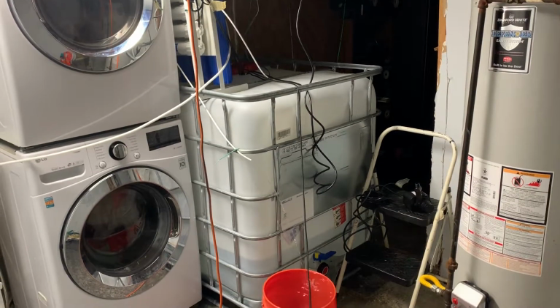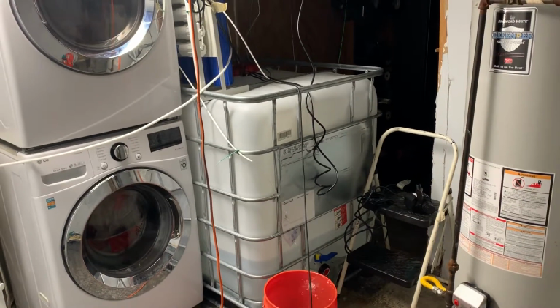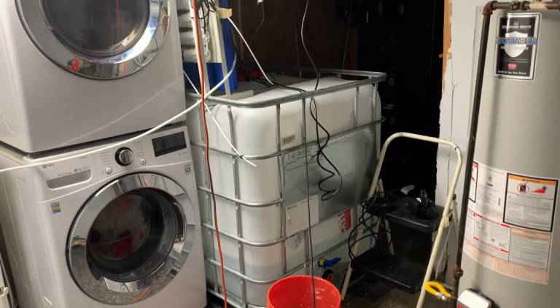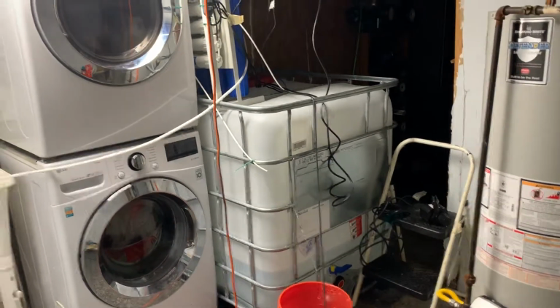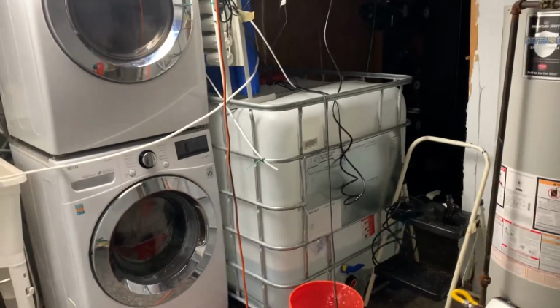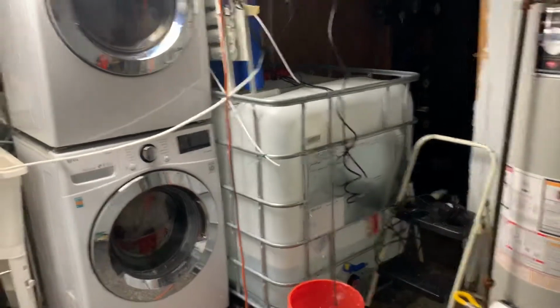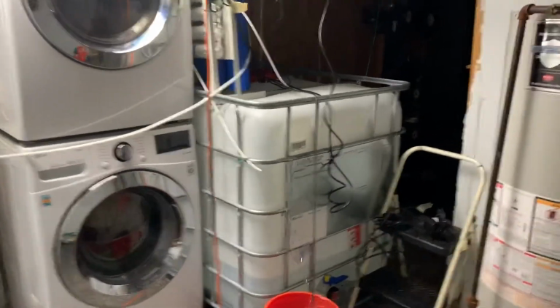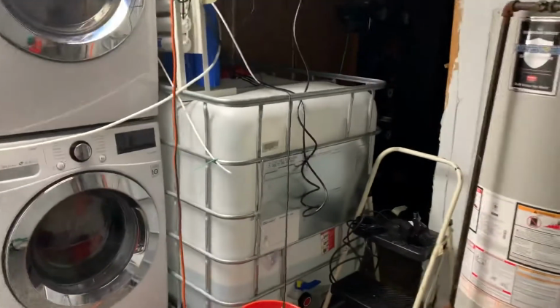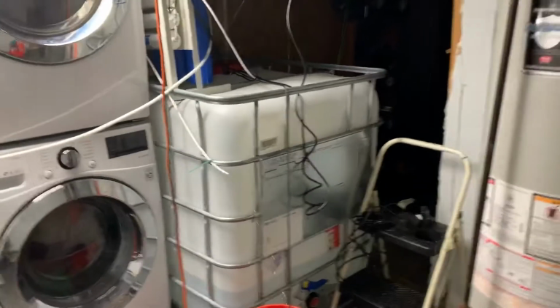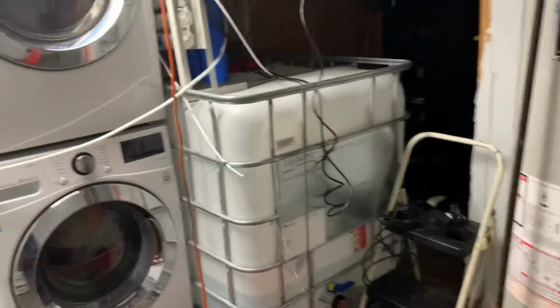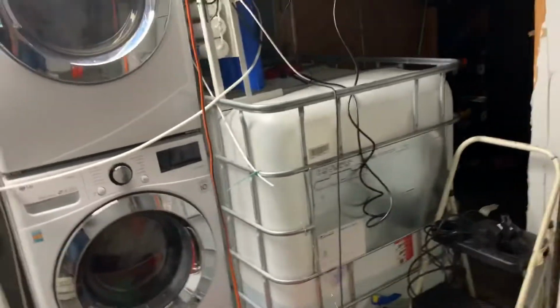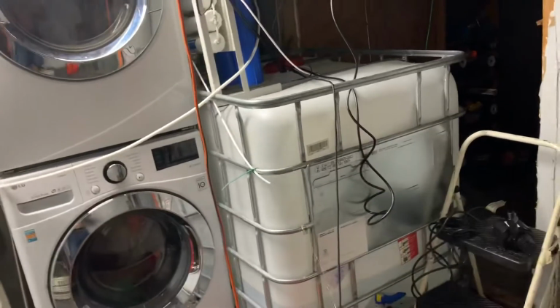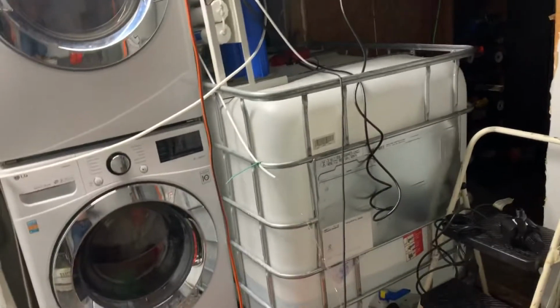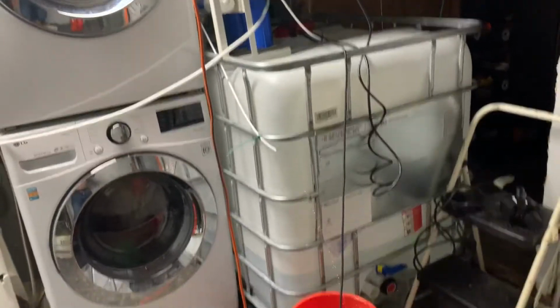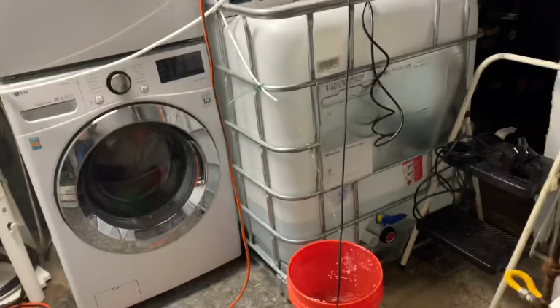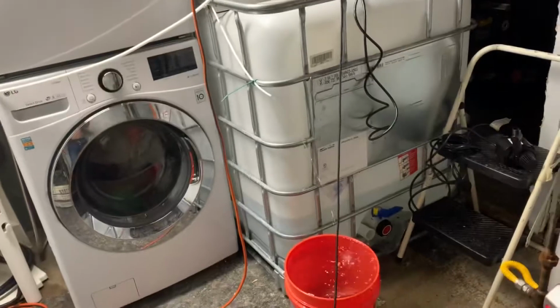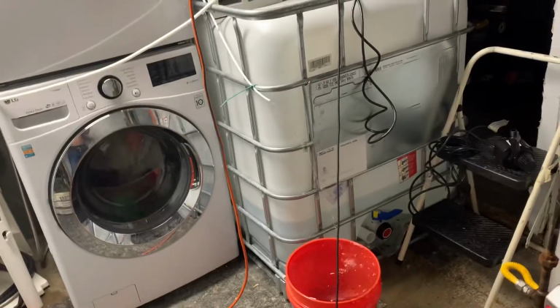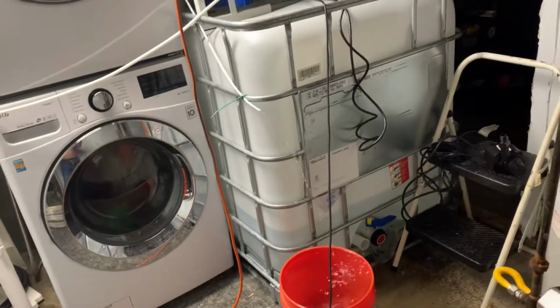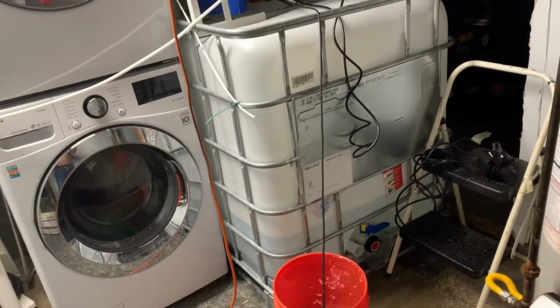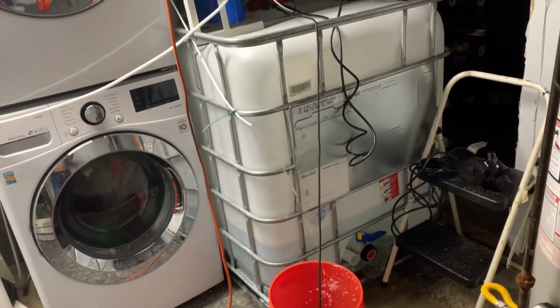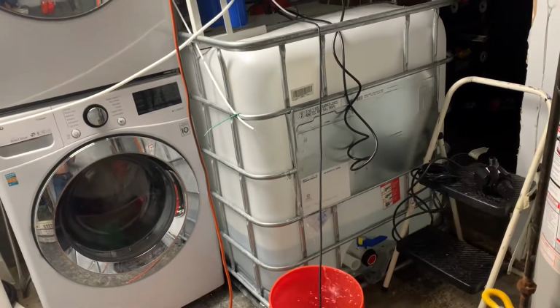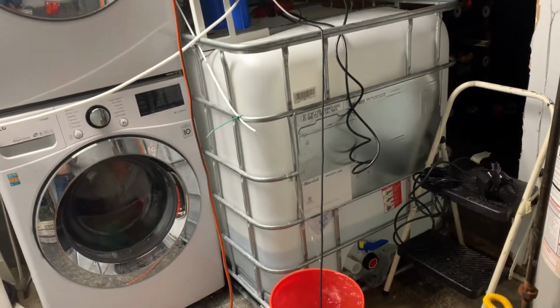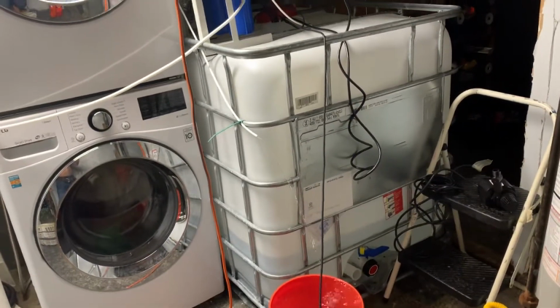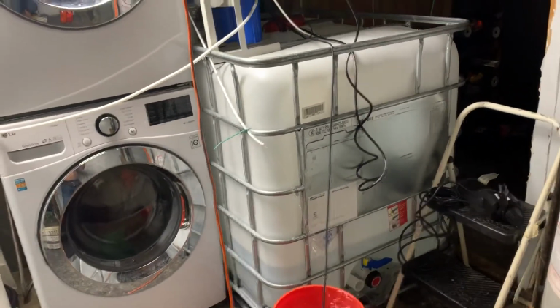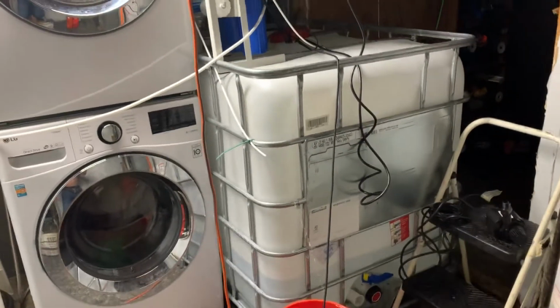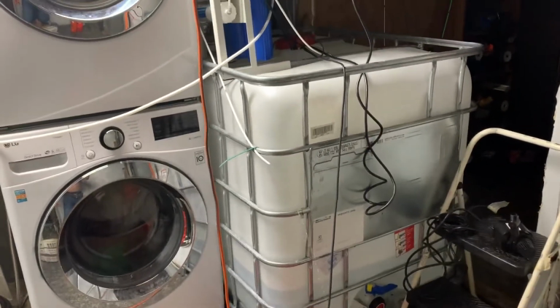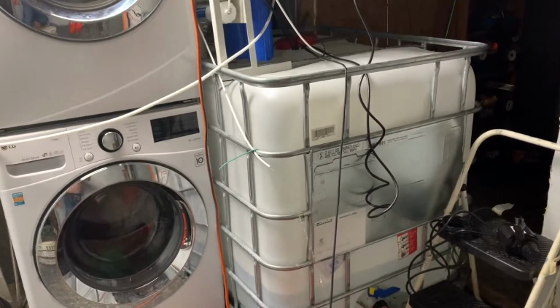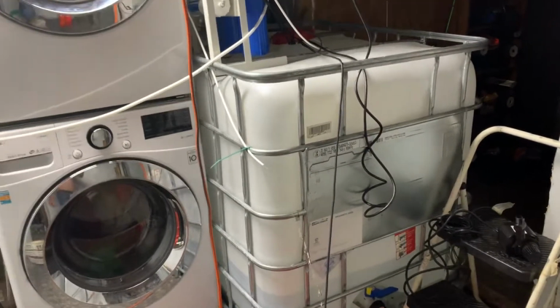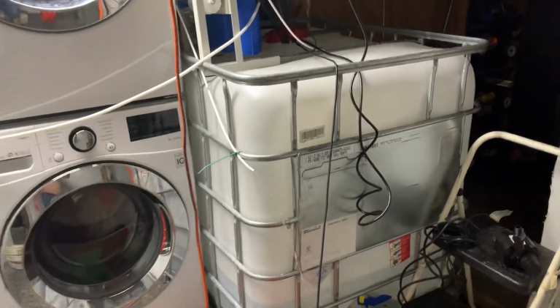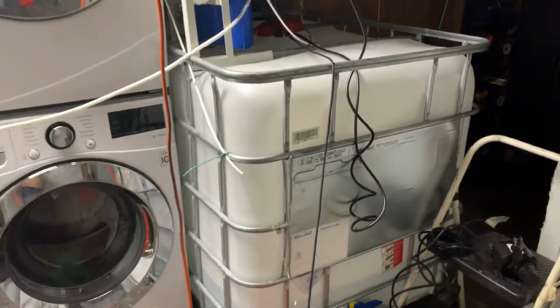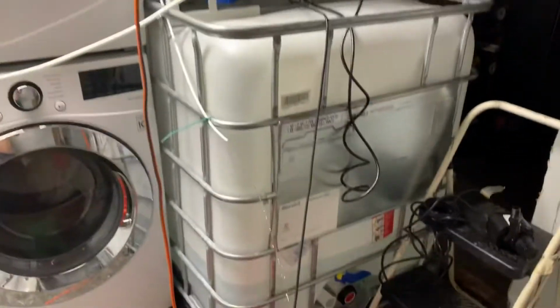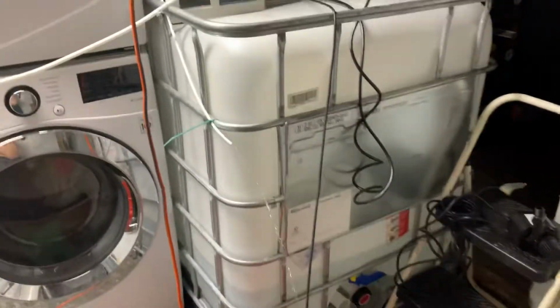This will be a short video update of my water supply and water tank storage system, and how I do my water changes.